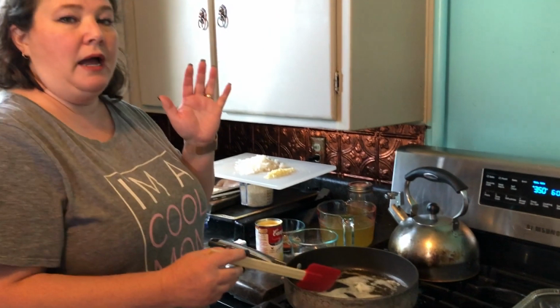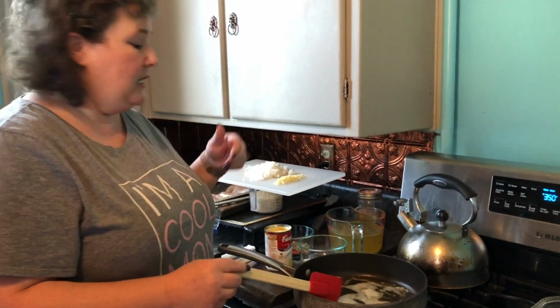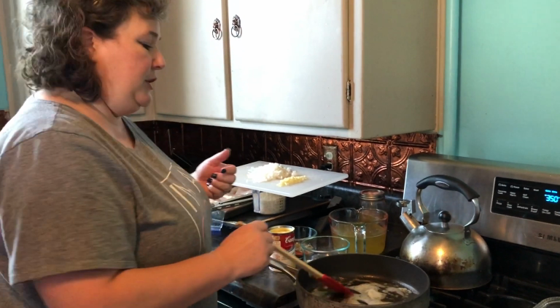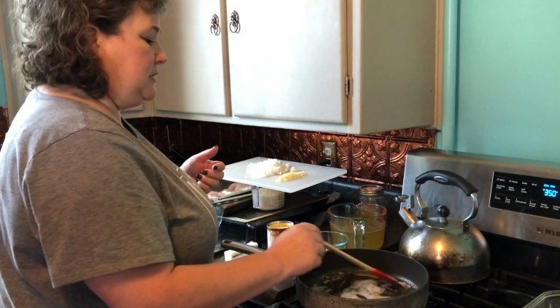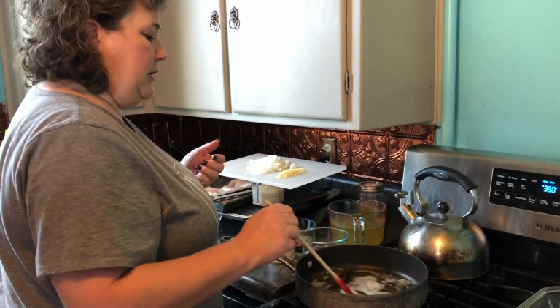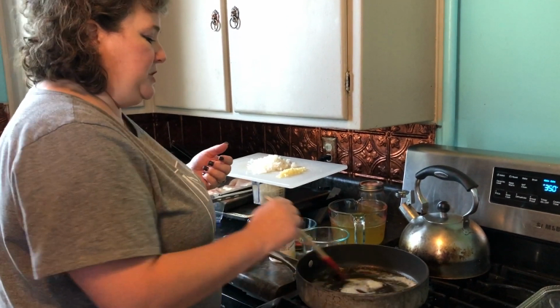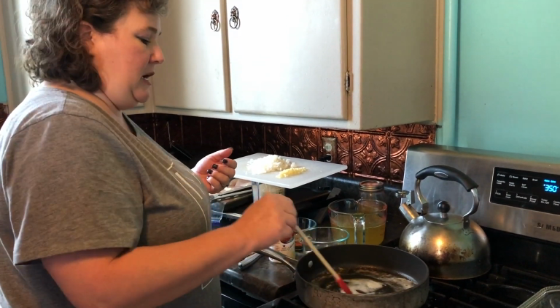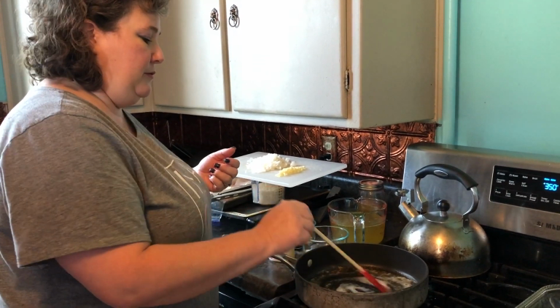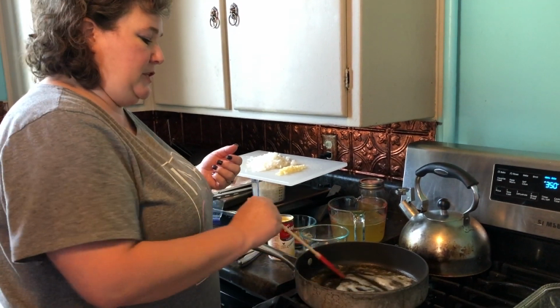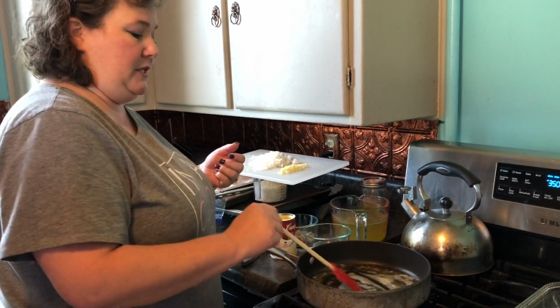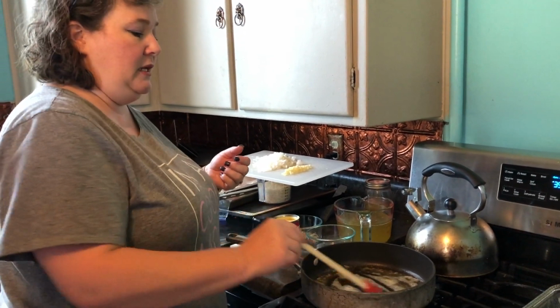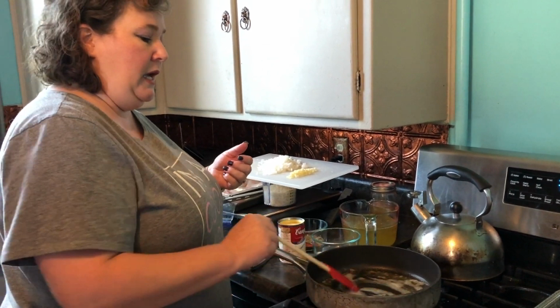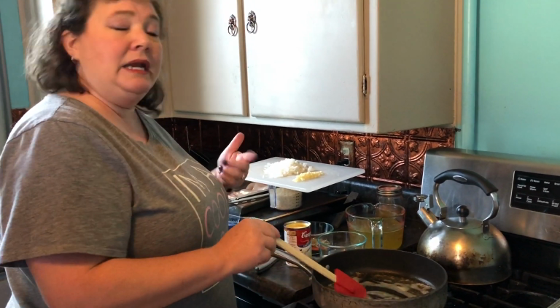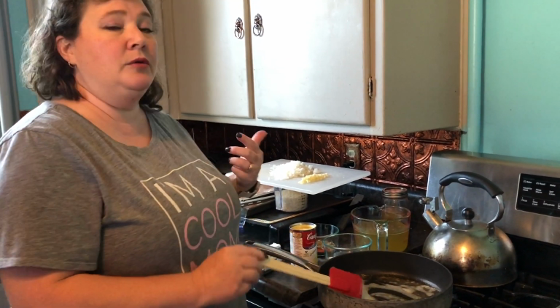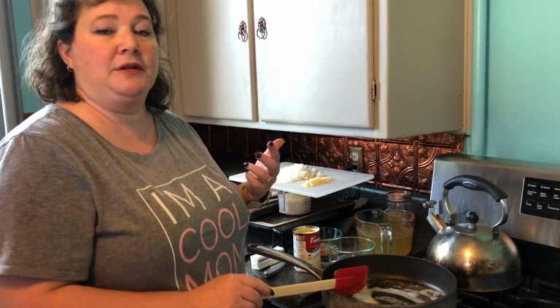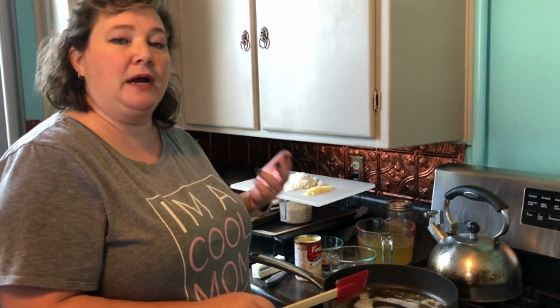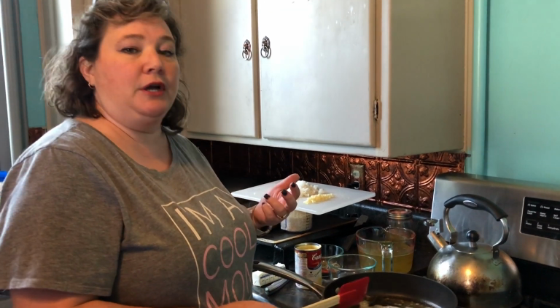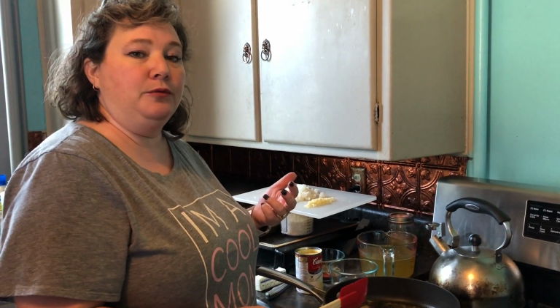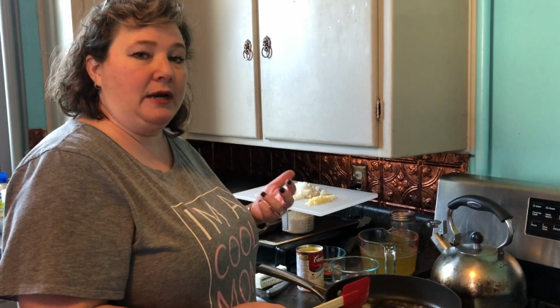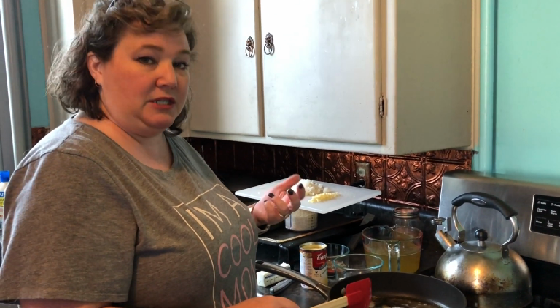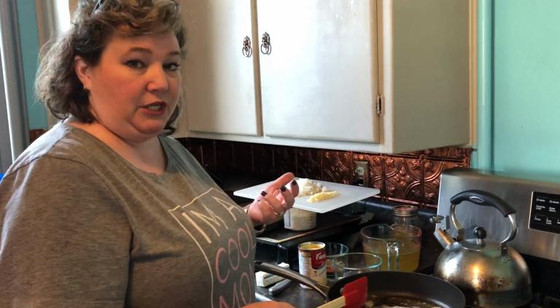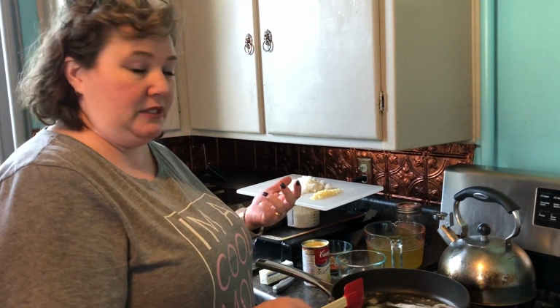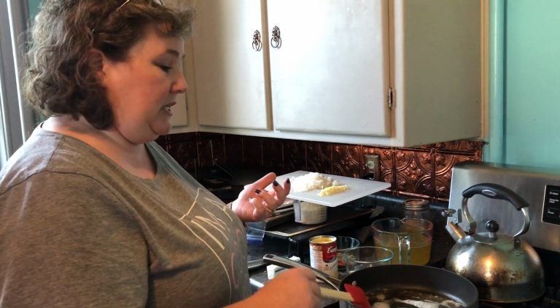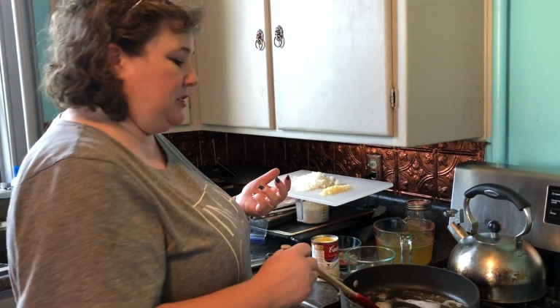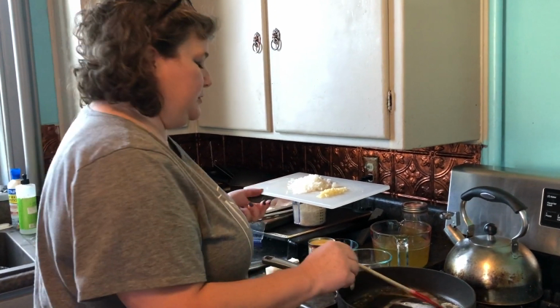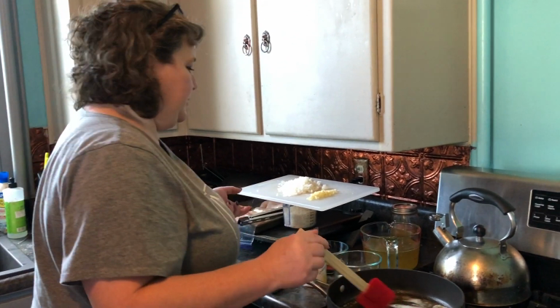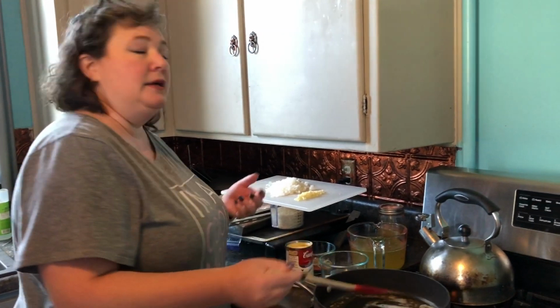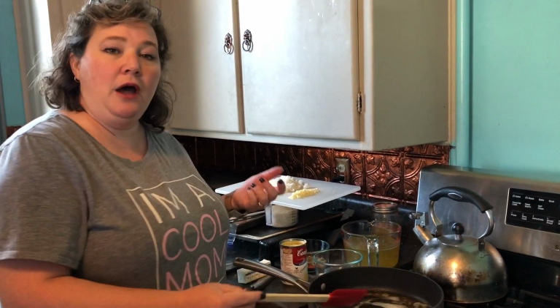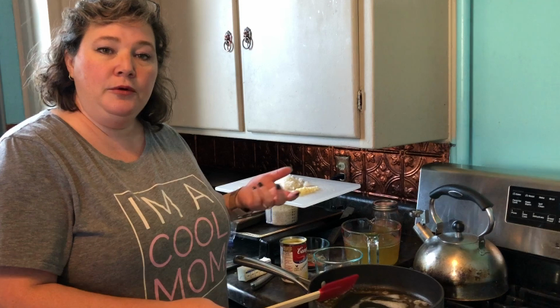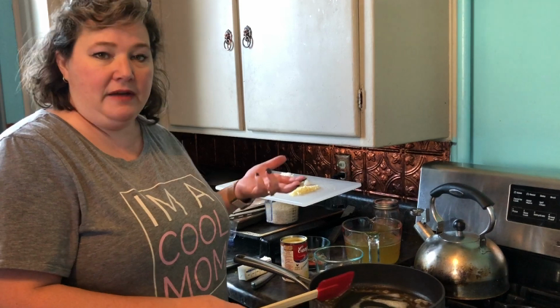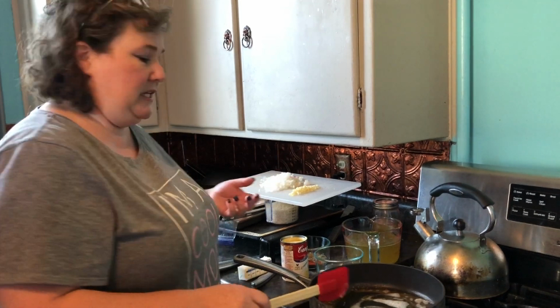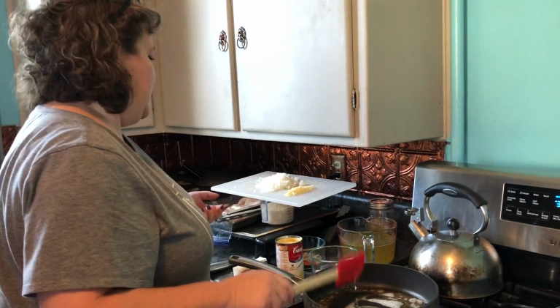I took some chicken out for supper tonight, and I didn't know until about two hours ago what I was actually going to do with this chicken I took out for supper. So we're having chicken and rice.